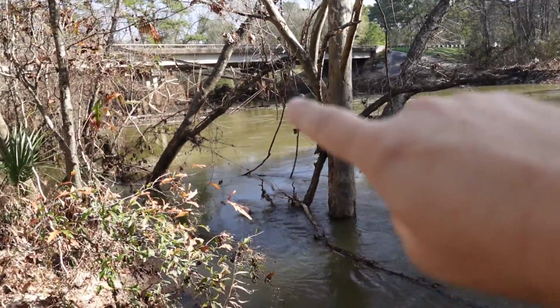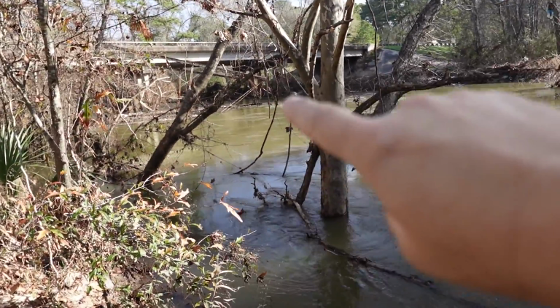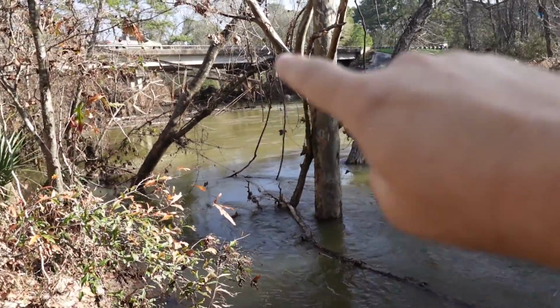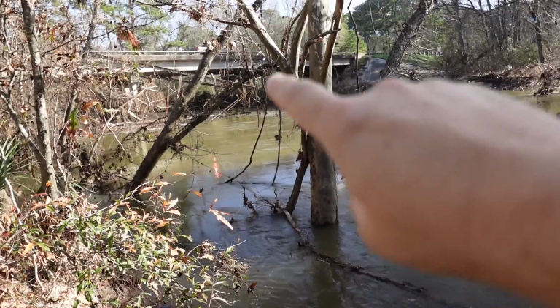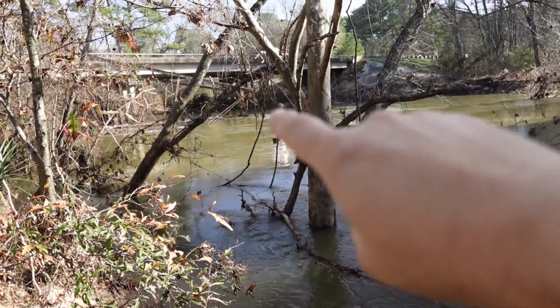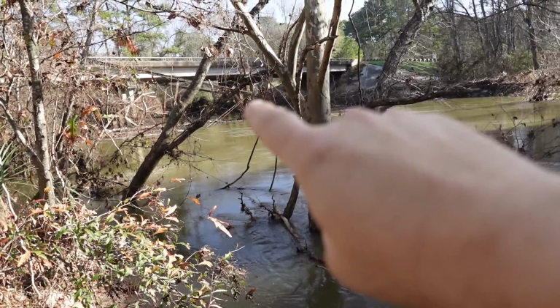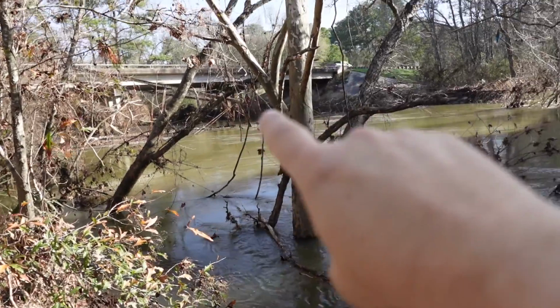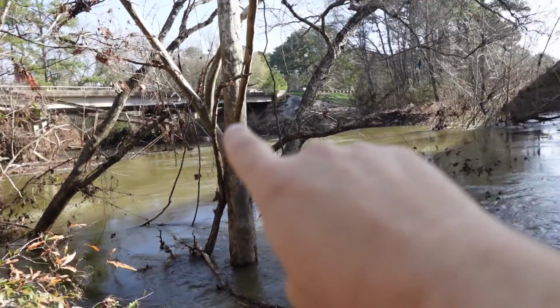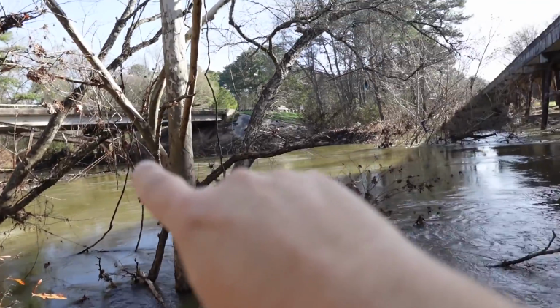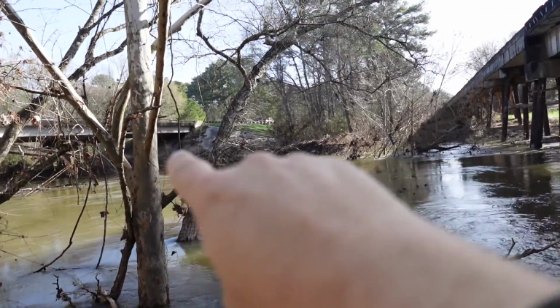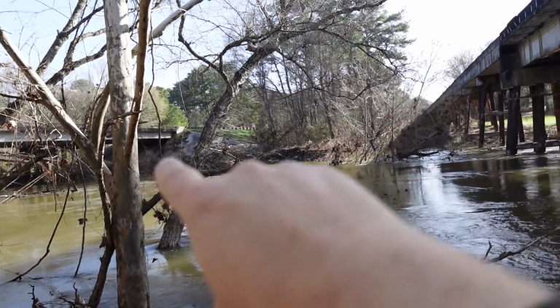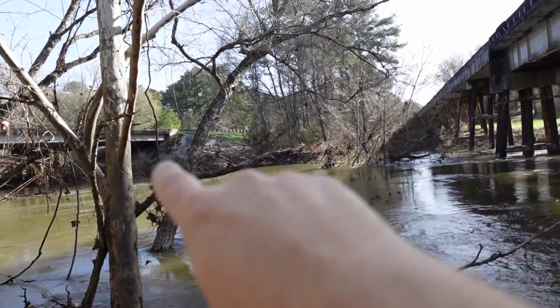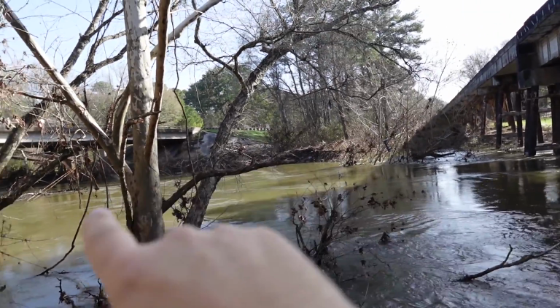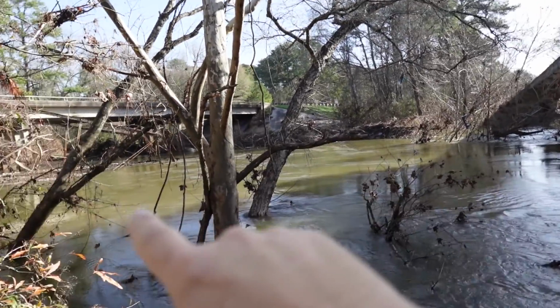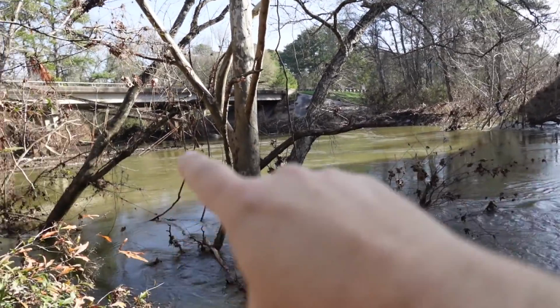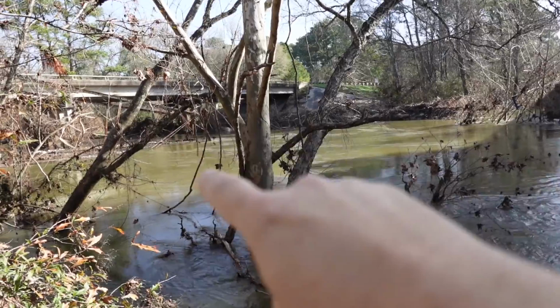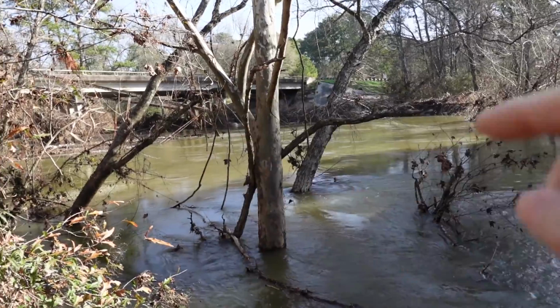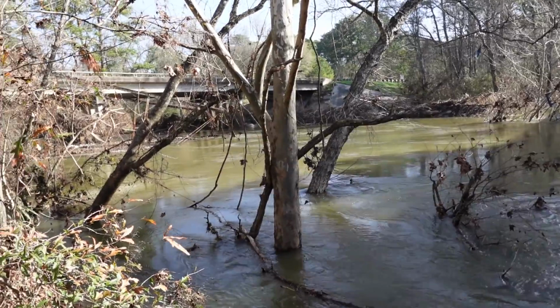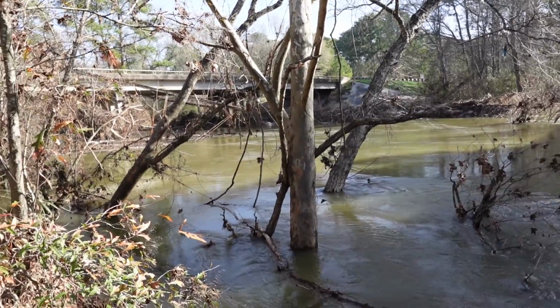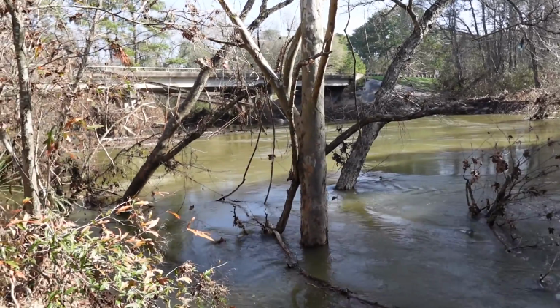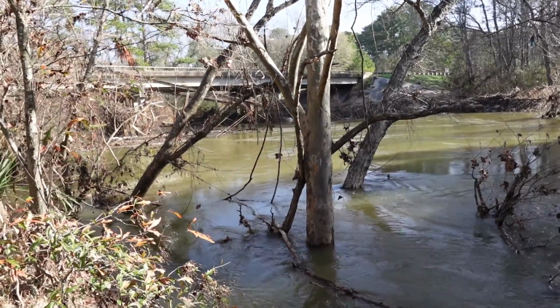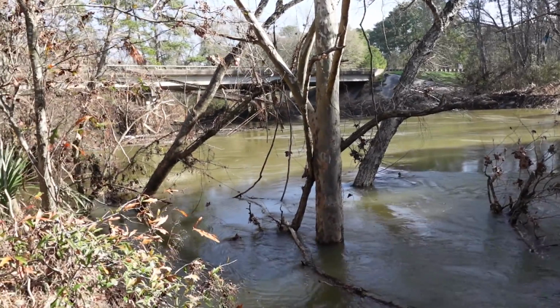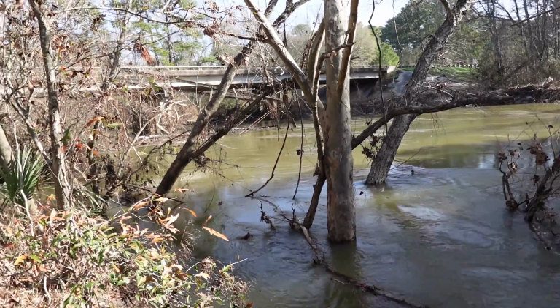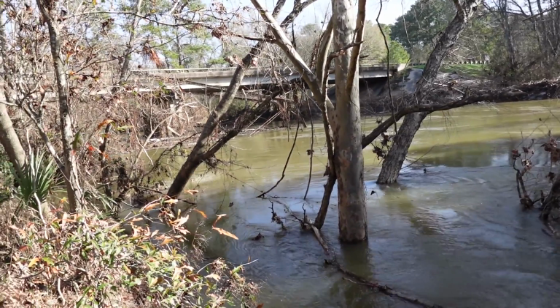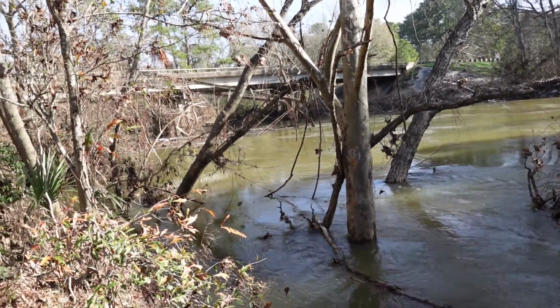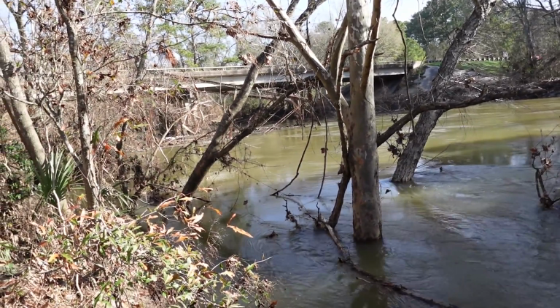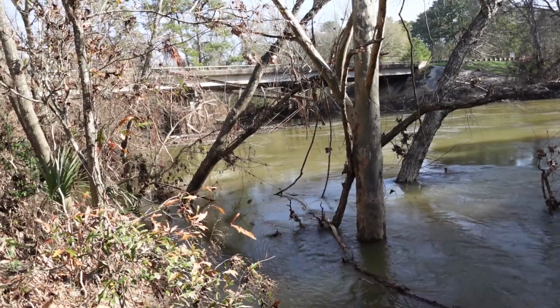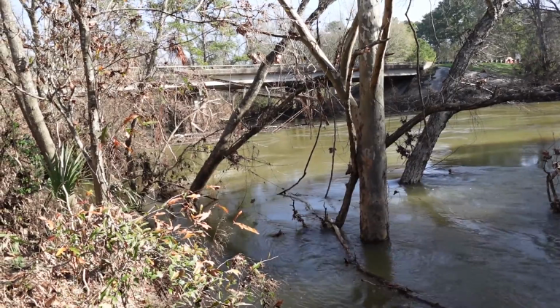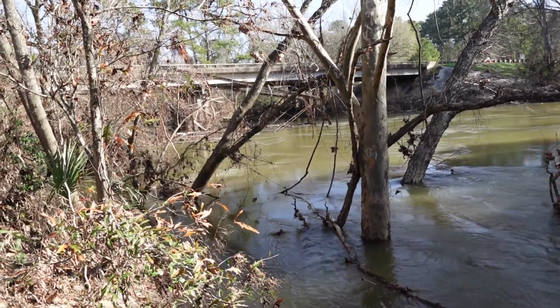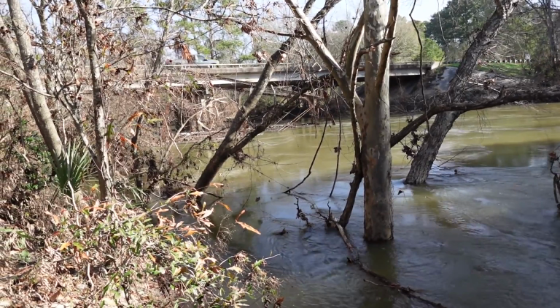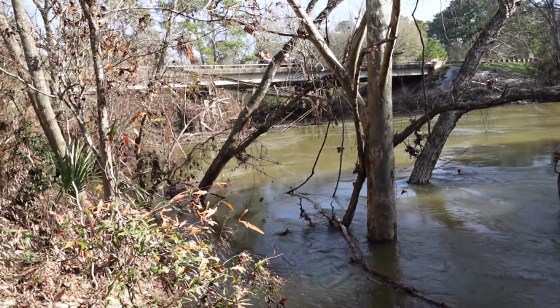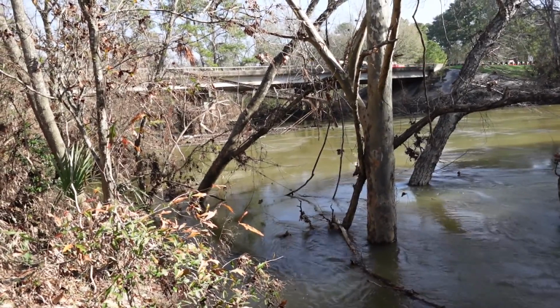Now you can see this part of the bridge actually used to extend onto the other side over there and has been totally washed out because of the floods we had here about a week ago in late January.